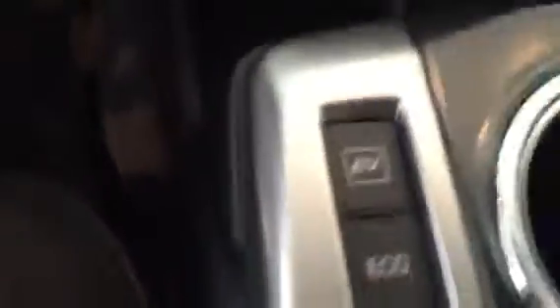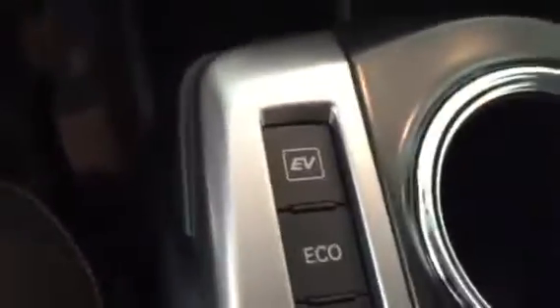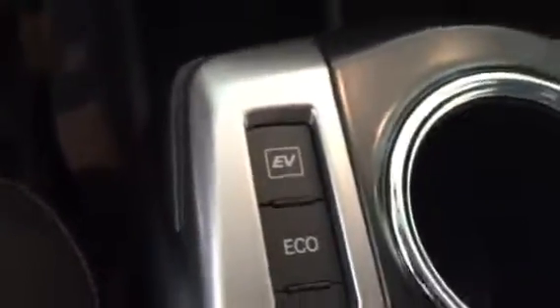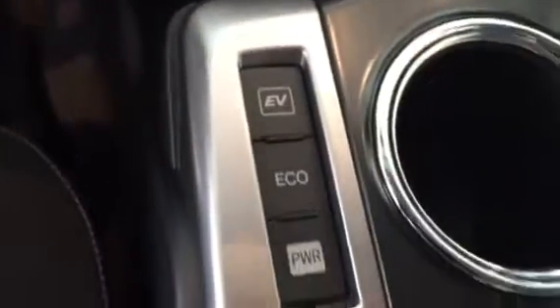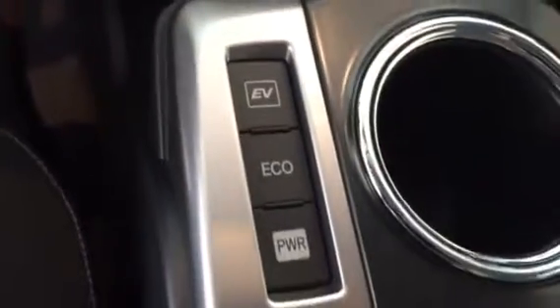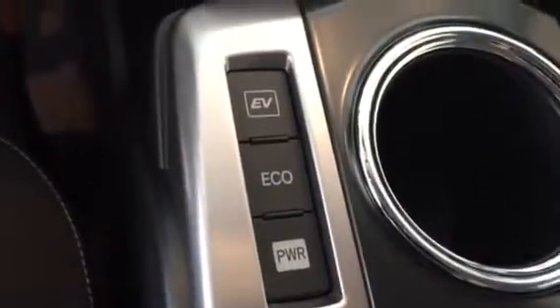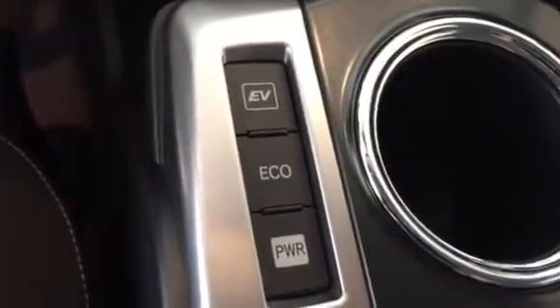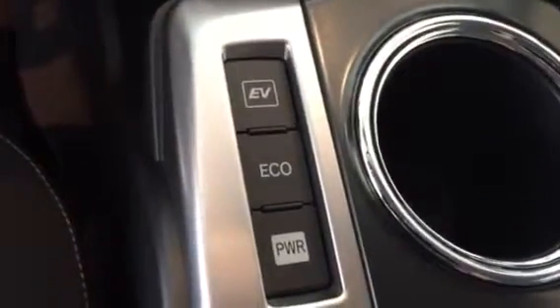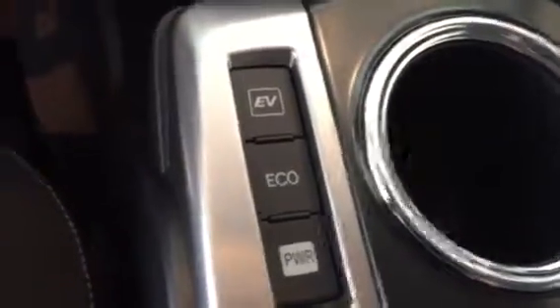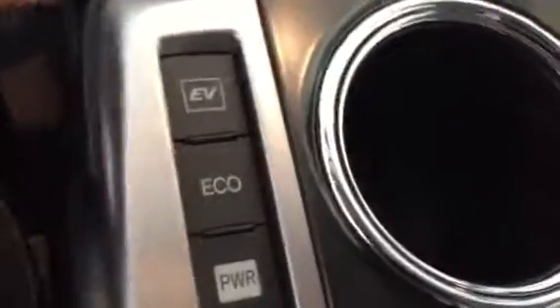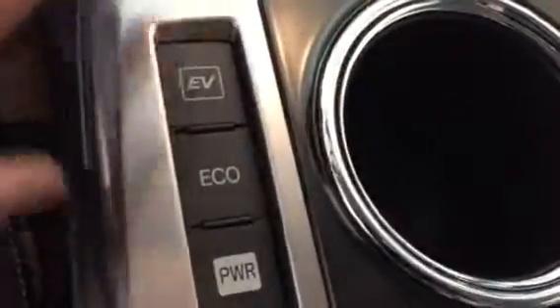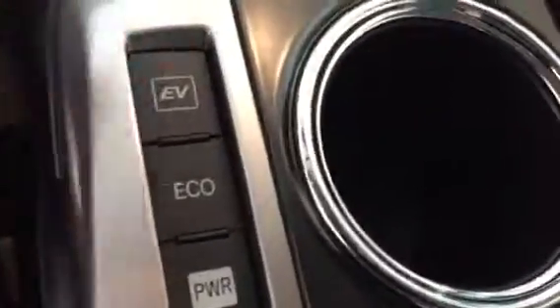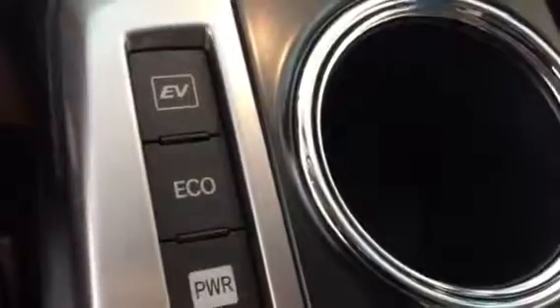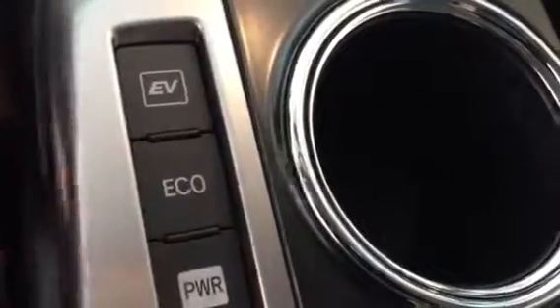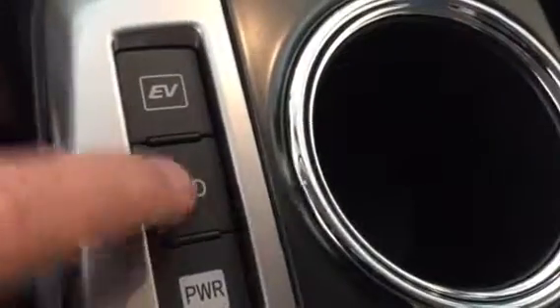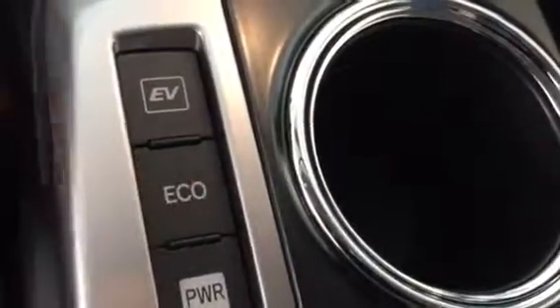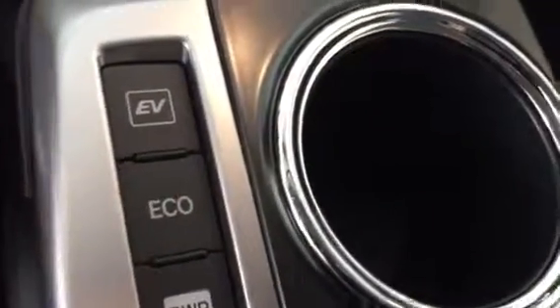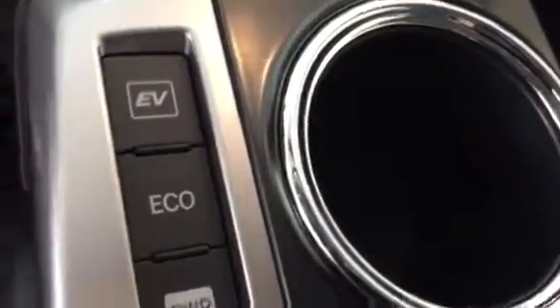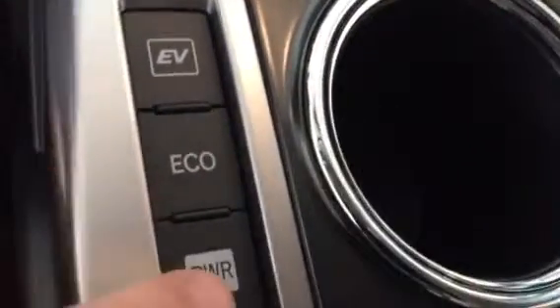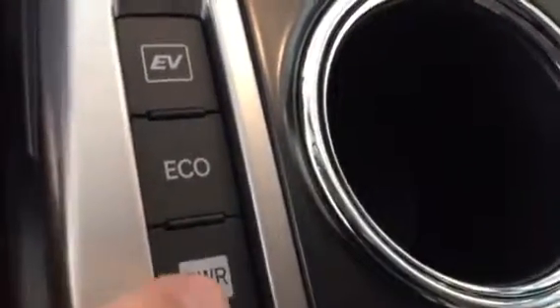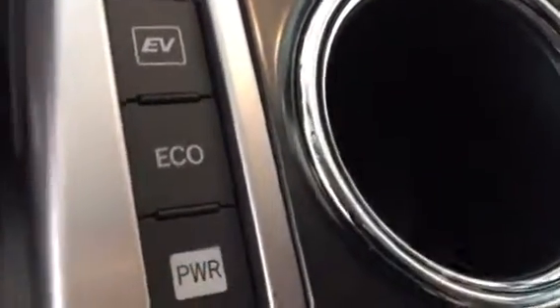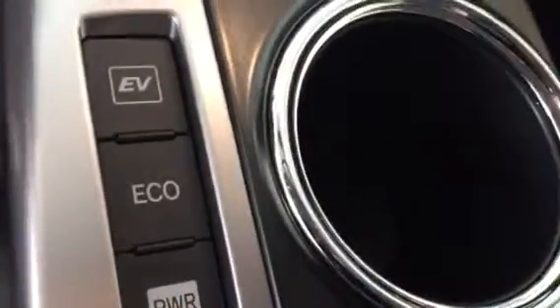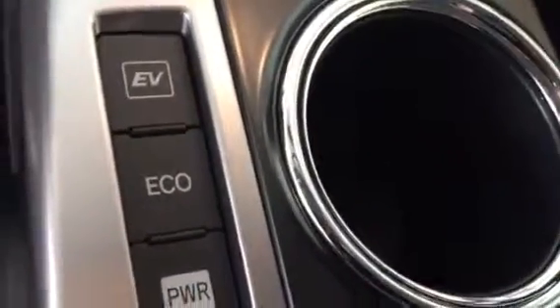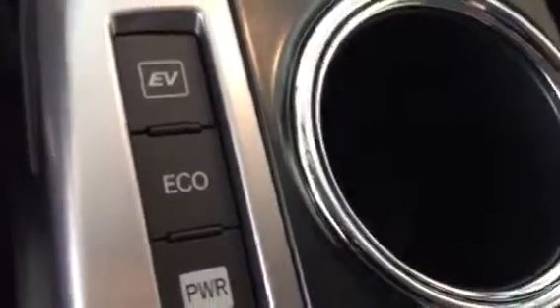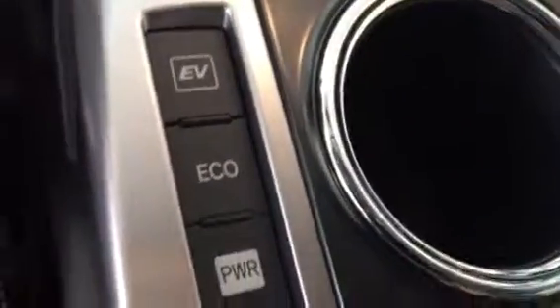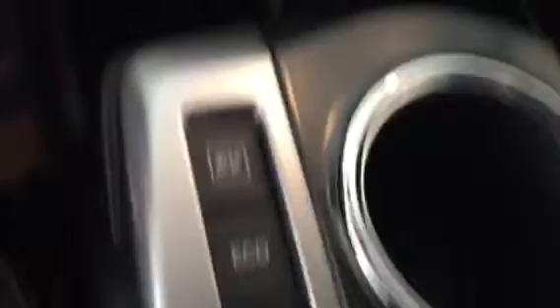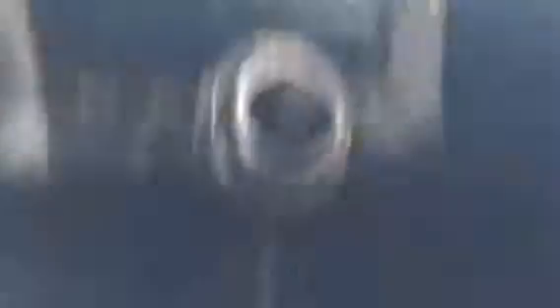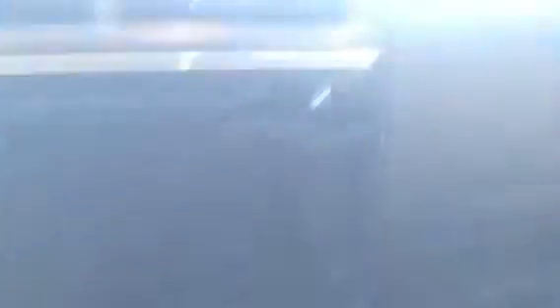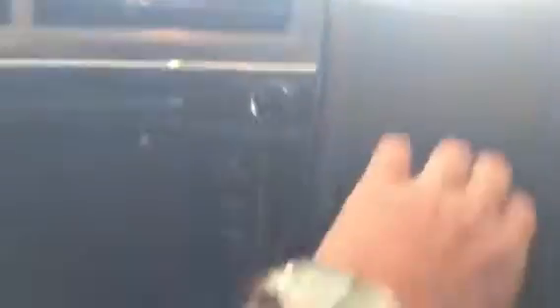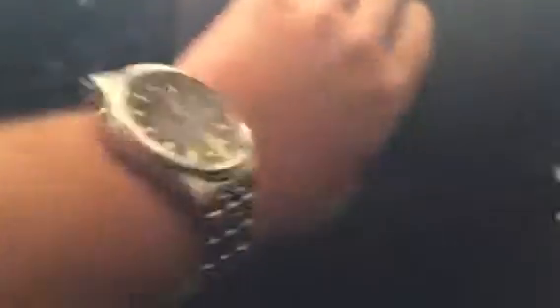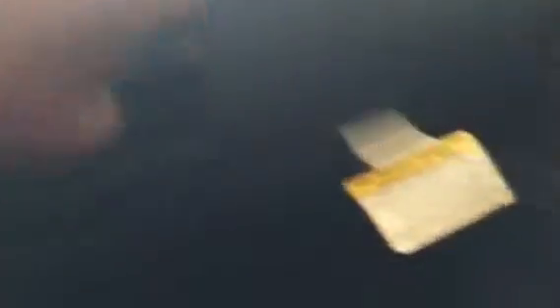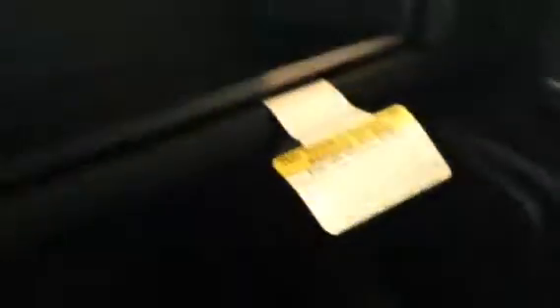You have three different driving modes: you have Eco, EV, and Power. EV will use only the battery. Eco will alternate between gas and electric. Power will push all from the gasoline engine to give you a little pep when merging on the interstate and things like that.